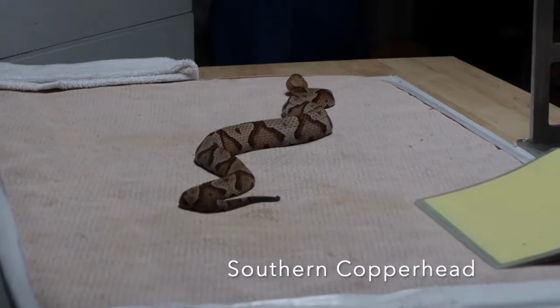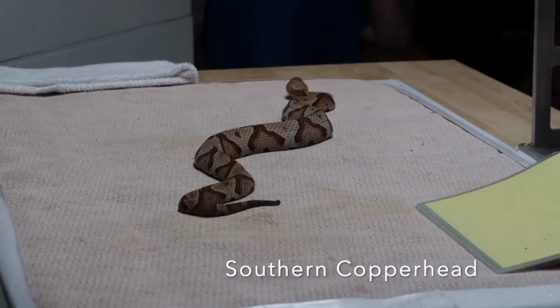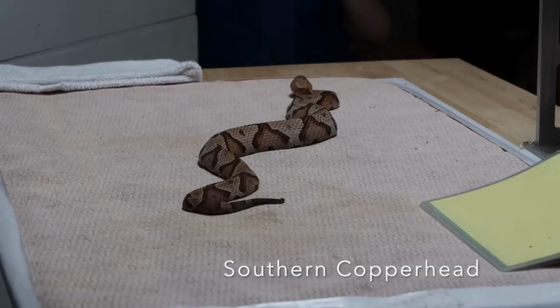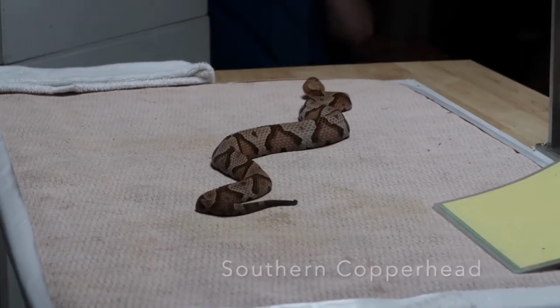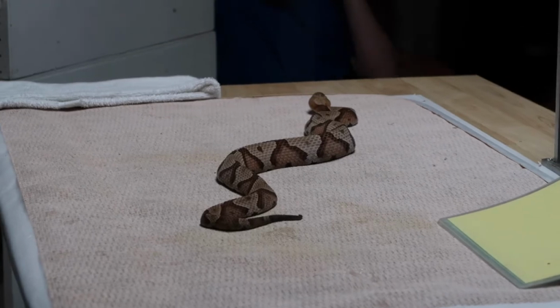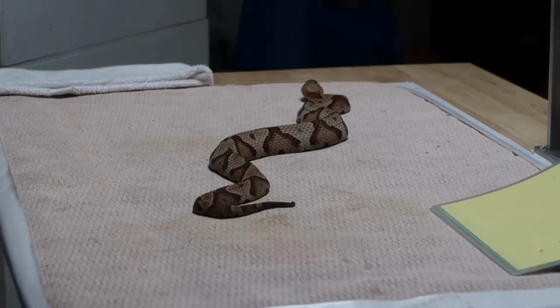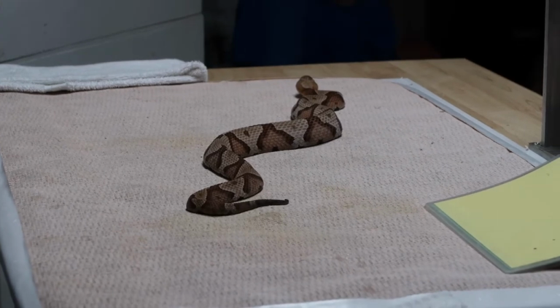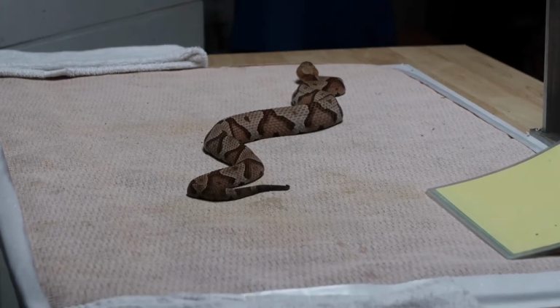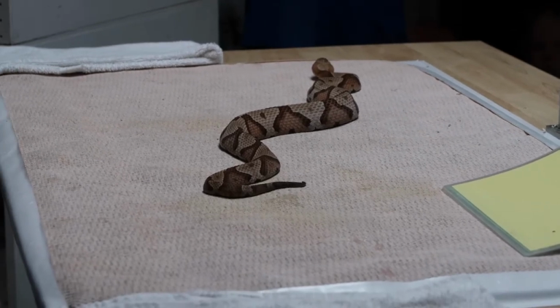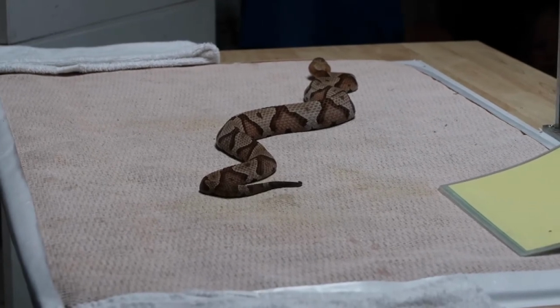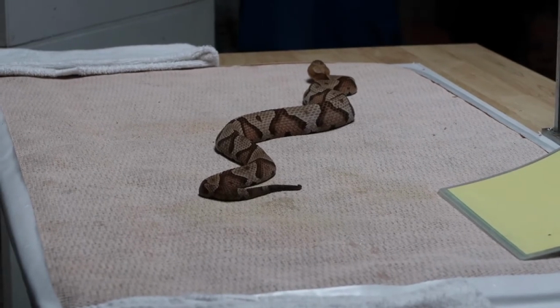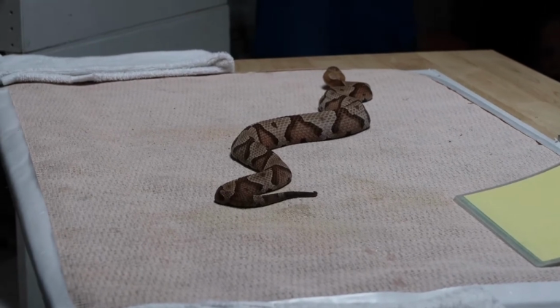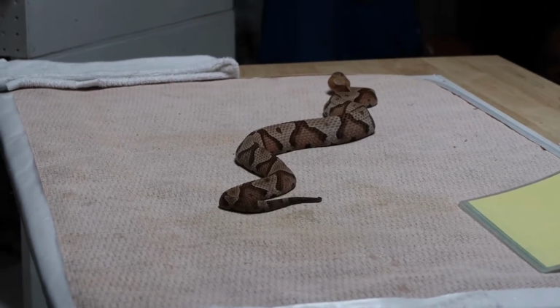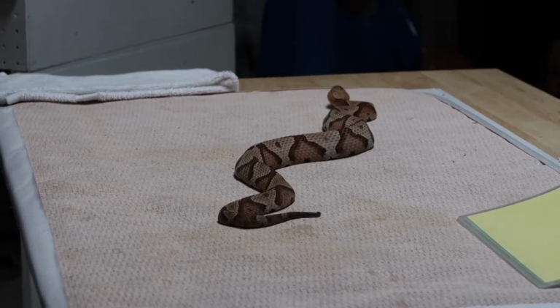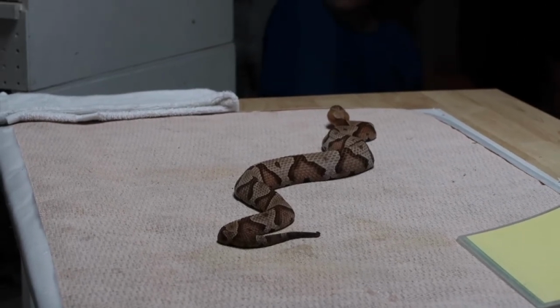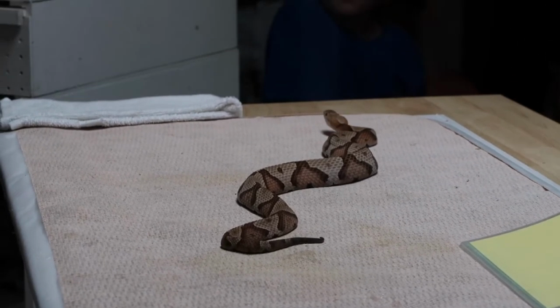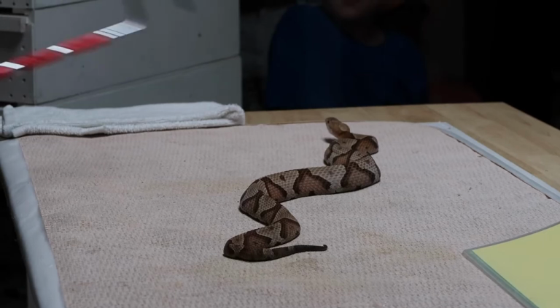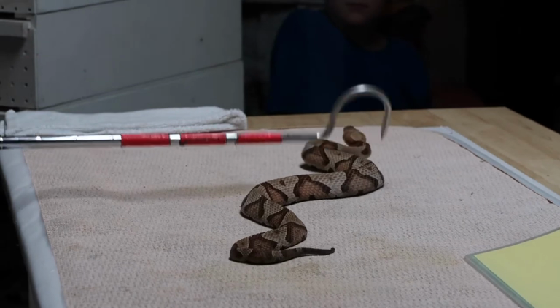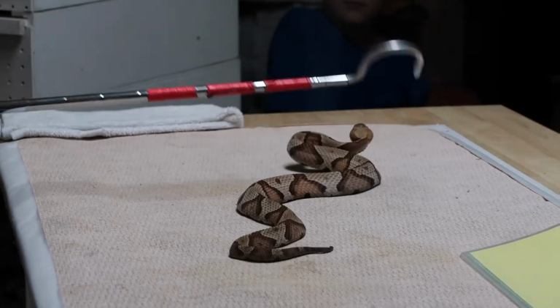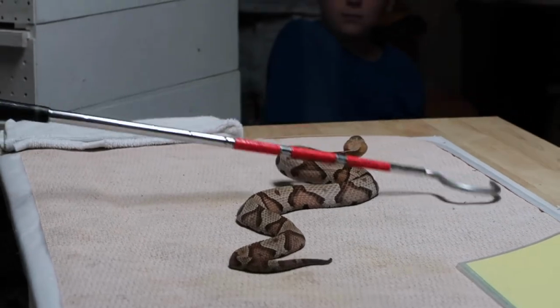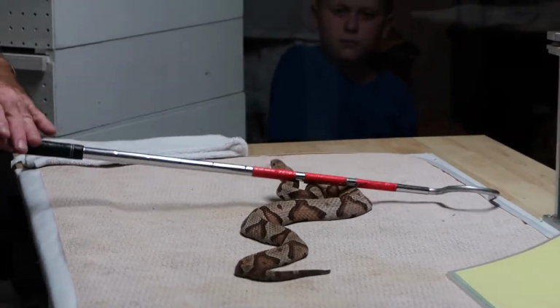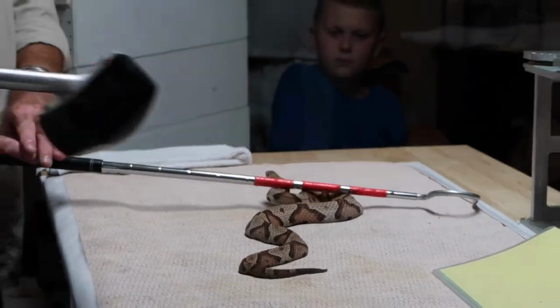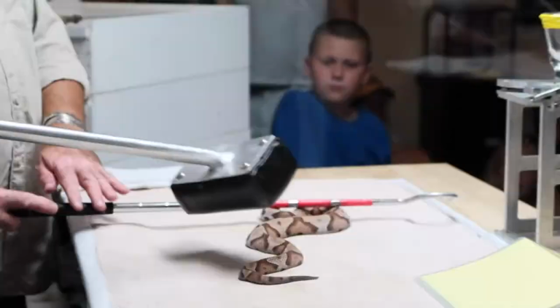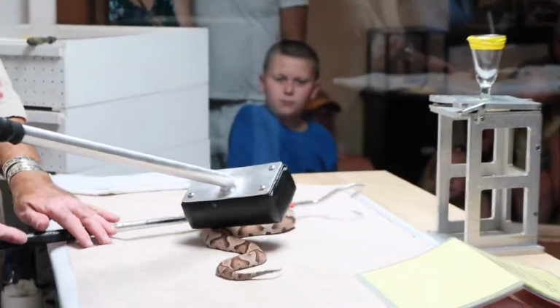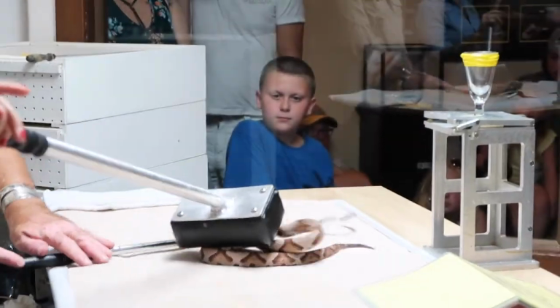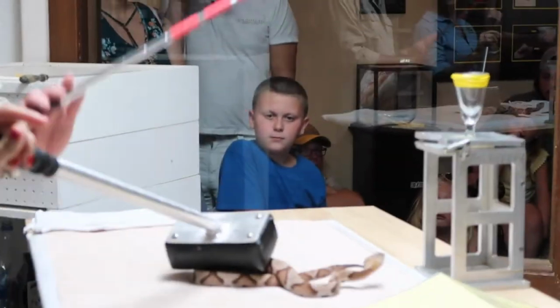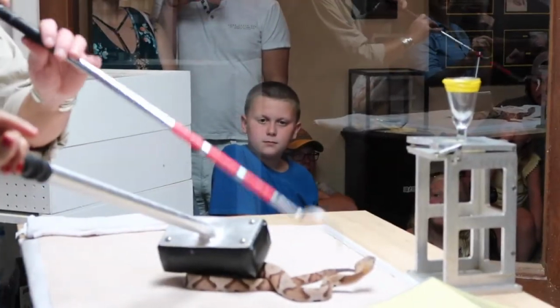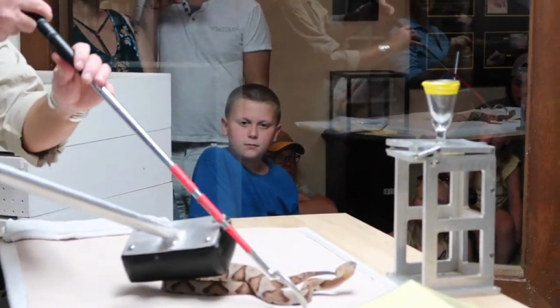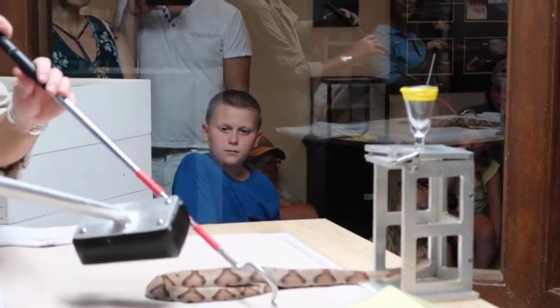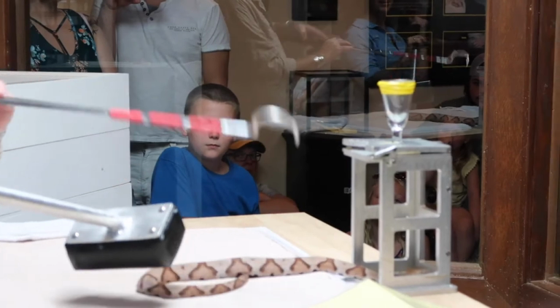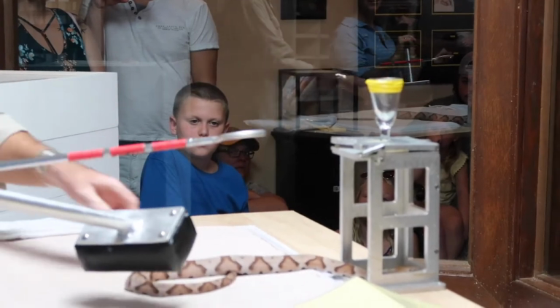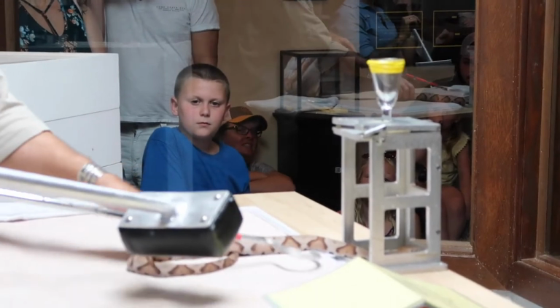Paul, are there some copperheads up around where you are? Maryland, I think, is pretty good — southeastern North Carolina. It is still common in many of these areas. Paul, do you see many copperheads in Maryland?